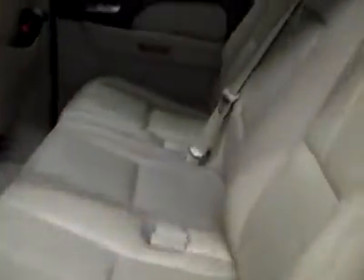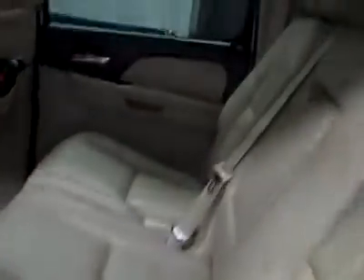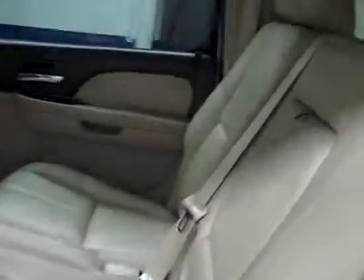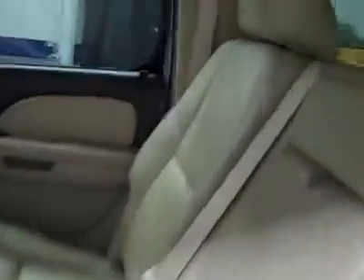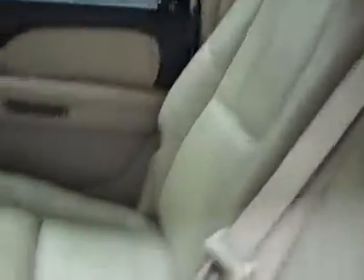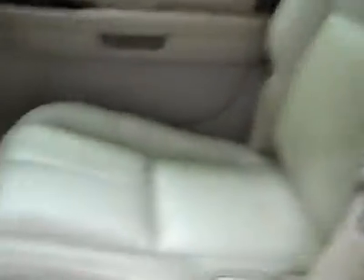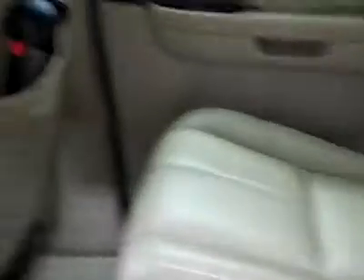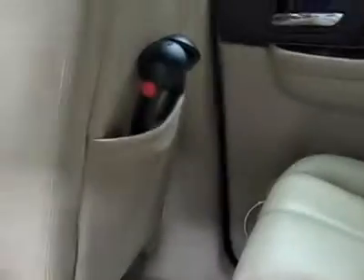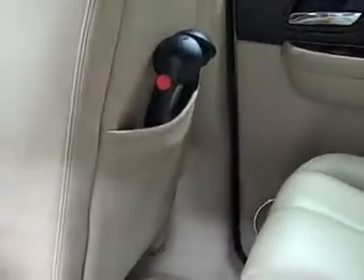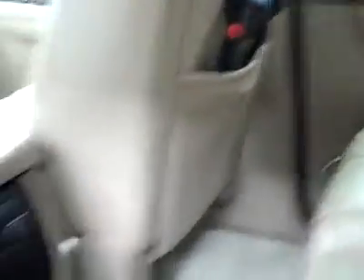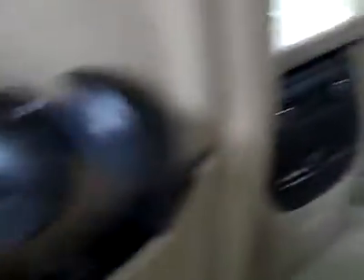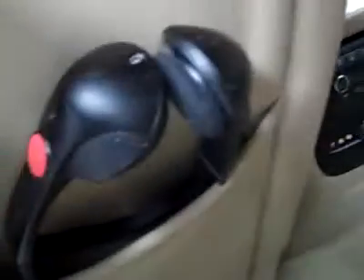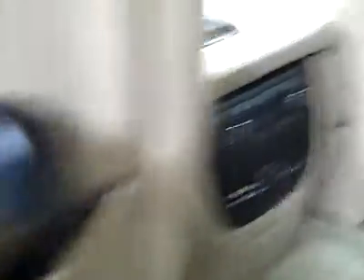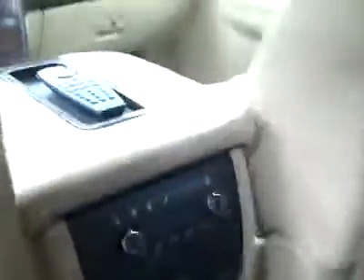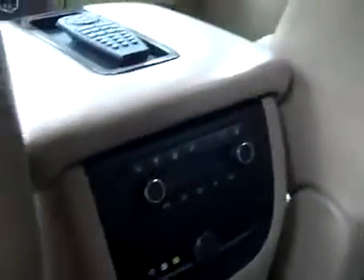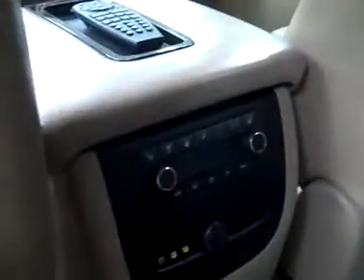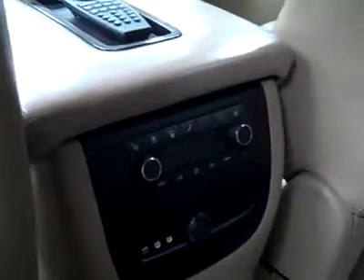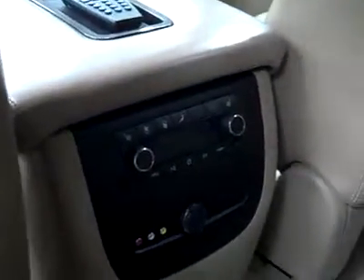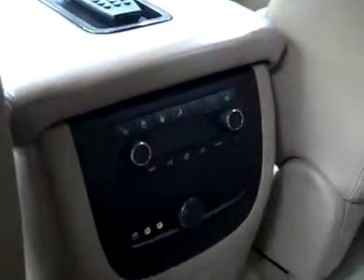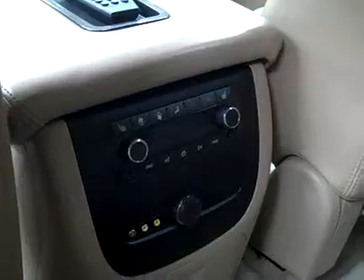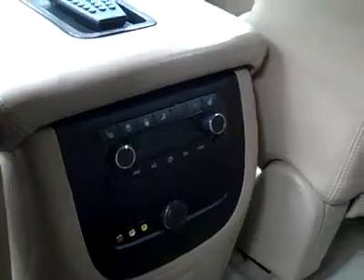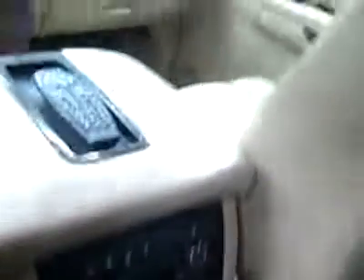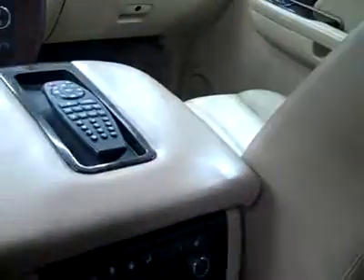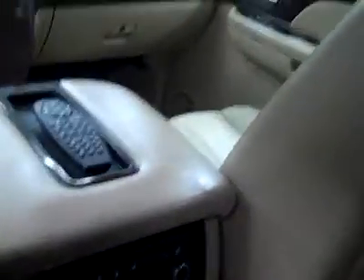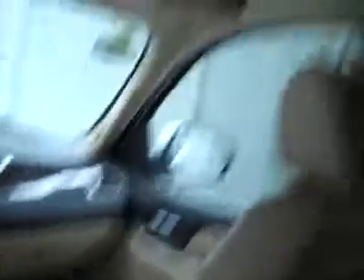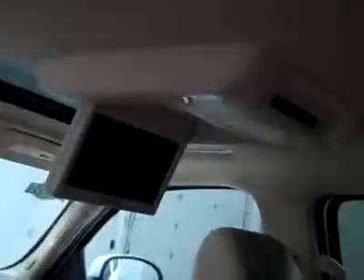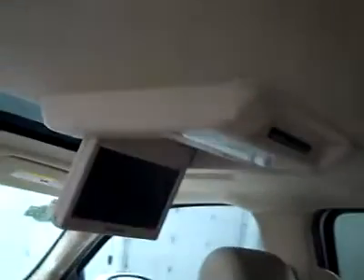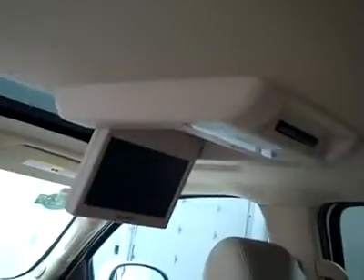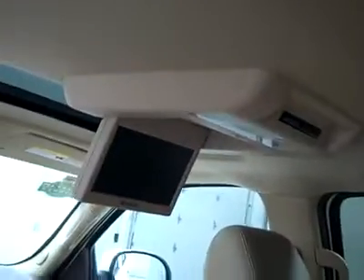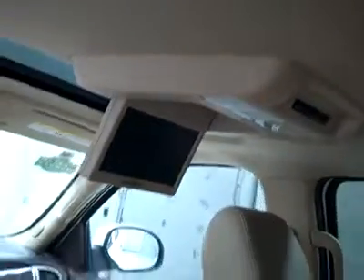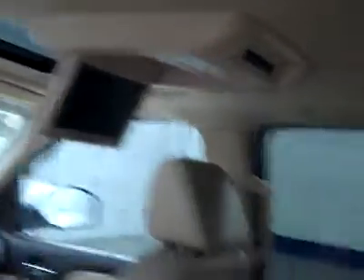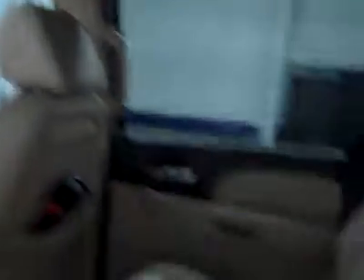In the back here, very clean as well. No damage. There are headsets, audio controls, audio video input, and also a remote control for the TV-DVD system — real cool feature.